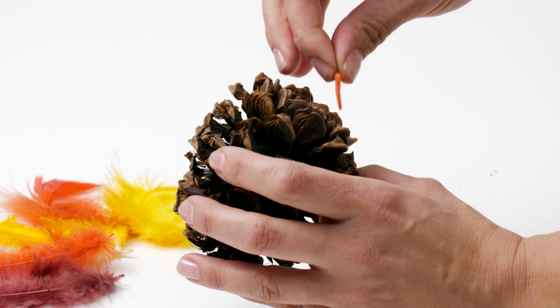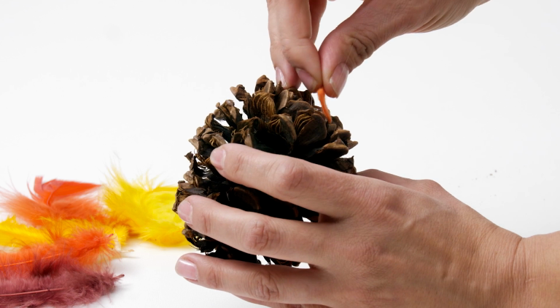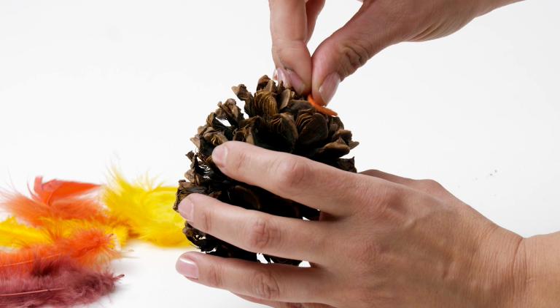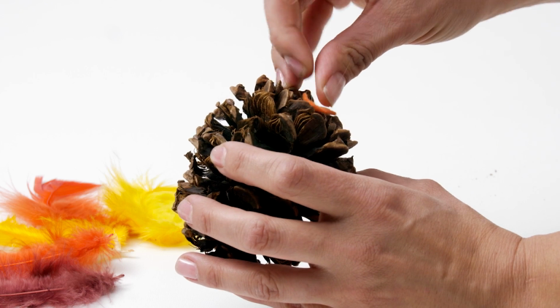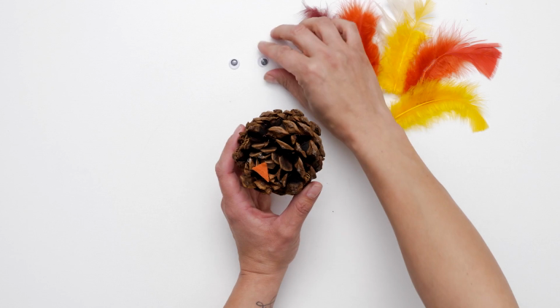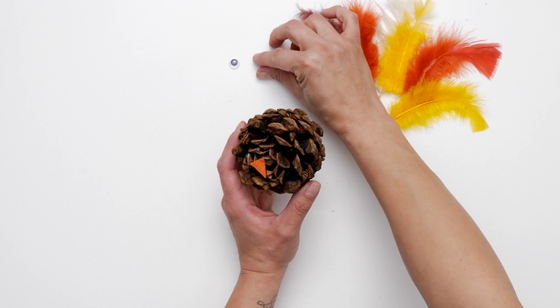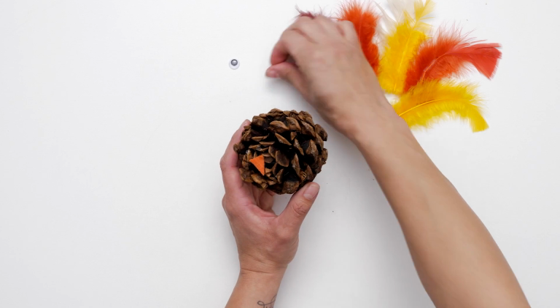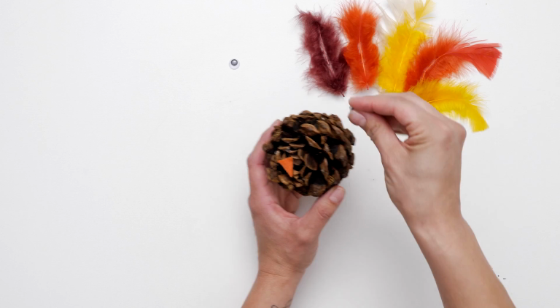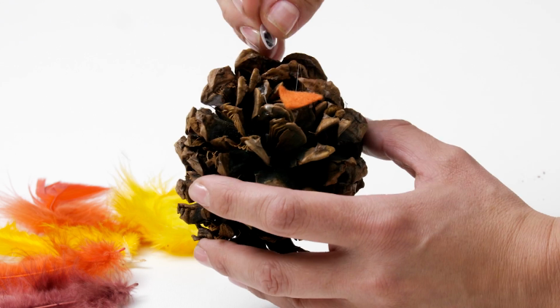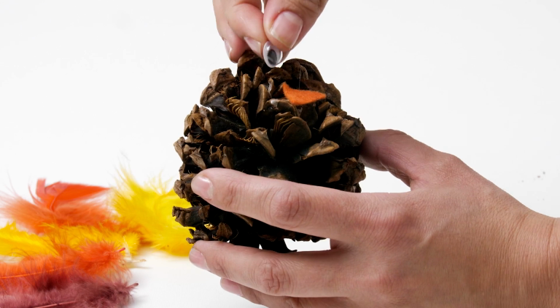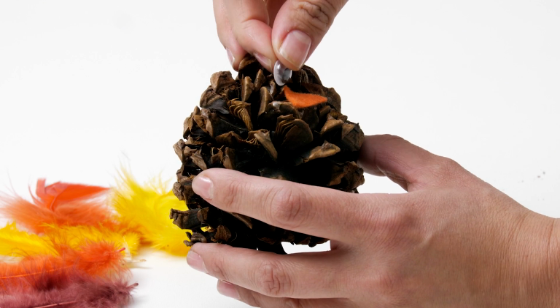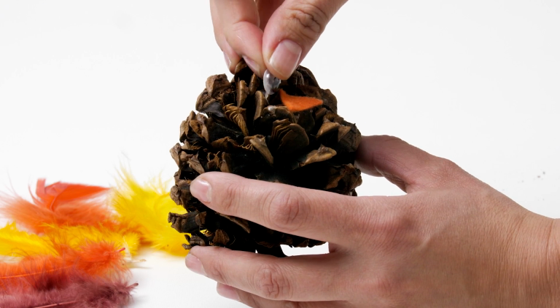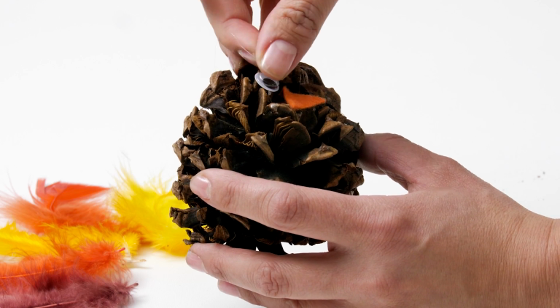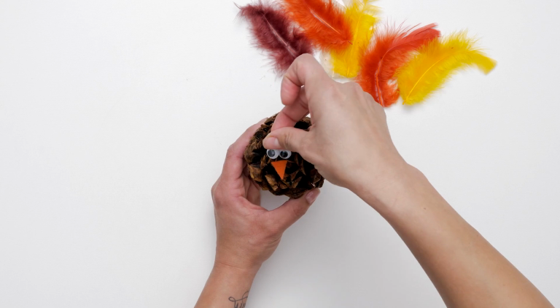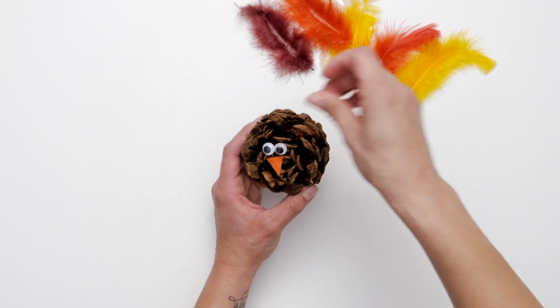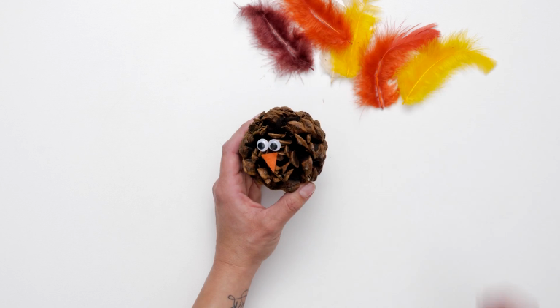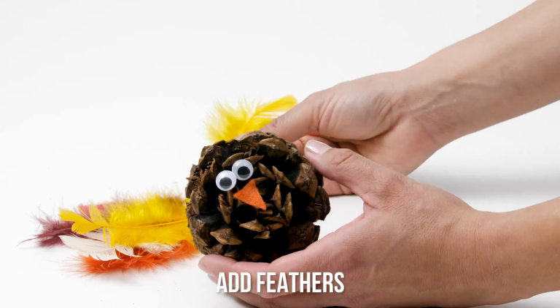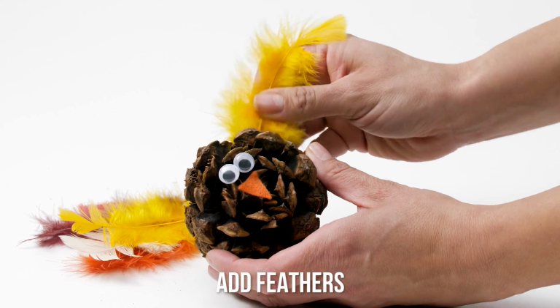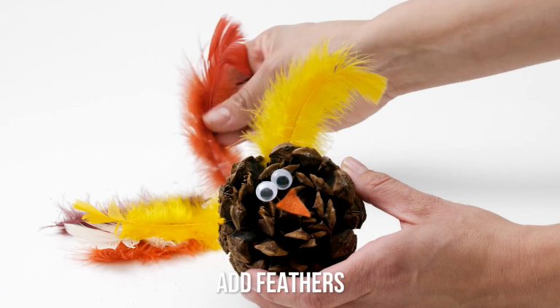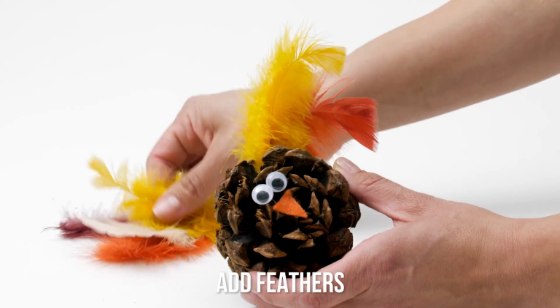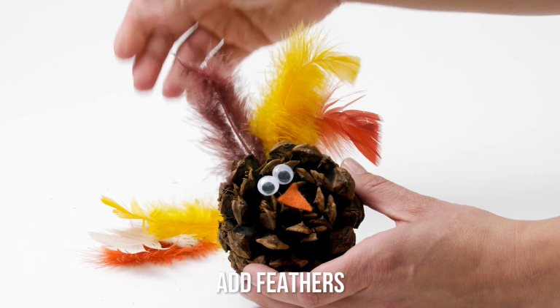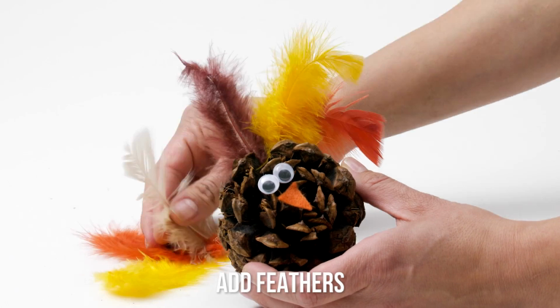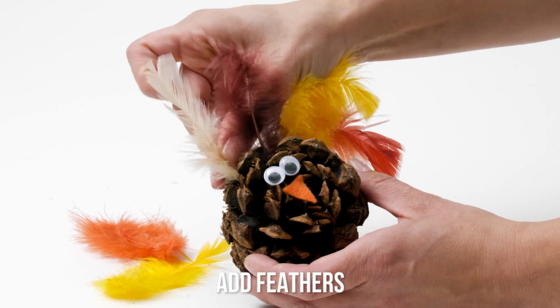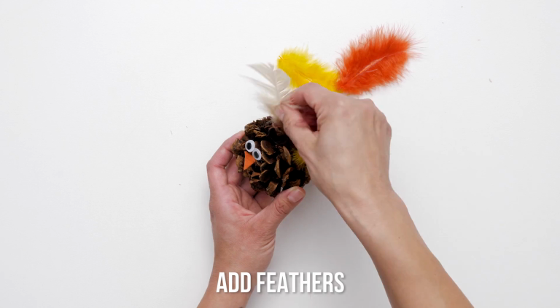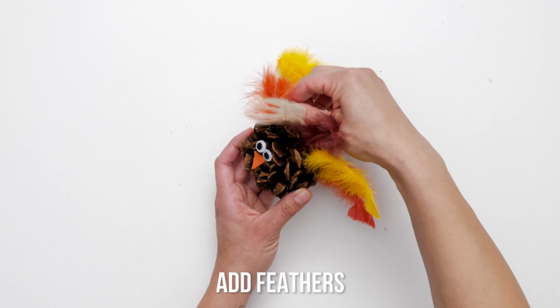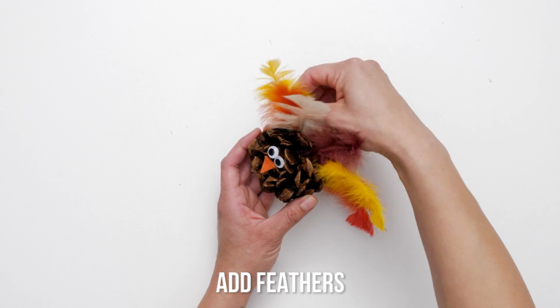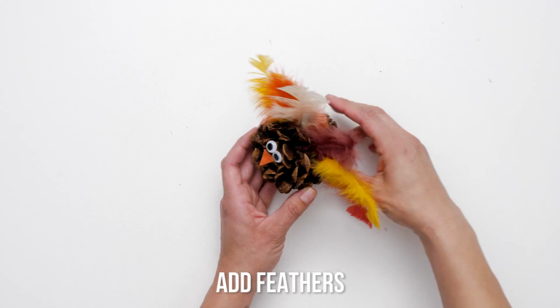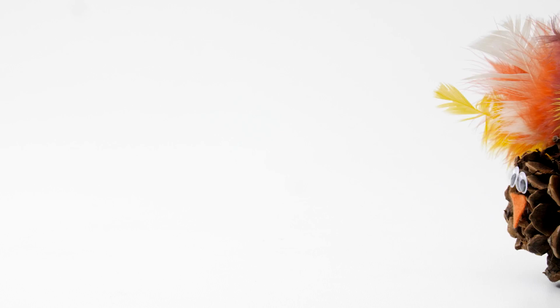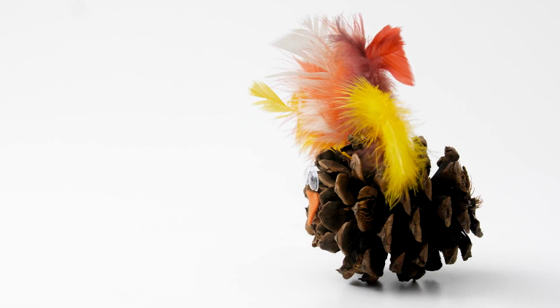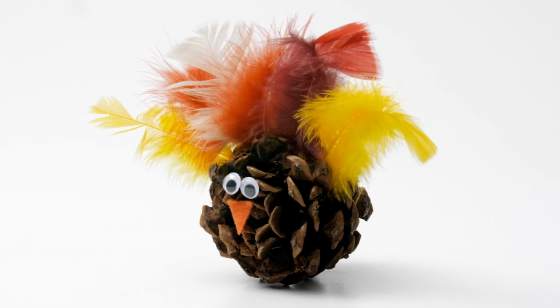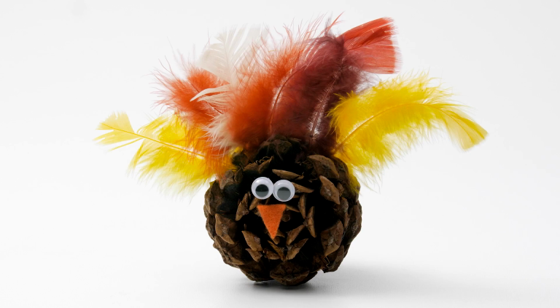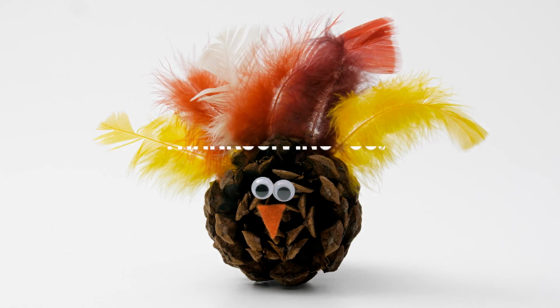Supply a variety of materials to make tail feathers. Along with craft feathers, use feathers cut out from pieces of foam, pipe cleaners, painted popsicle sticks, craft leaves, or even little hand prints.